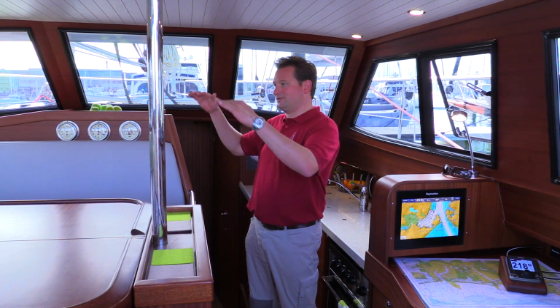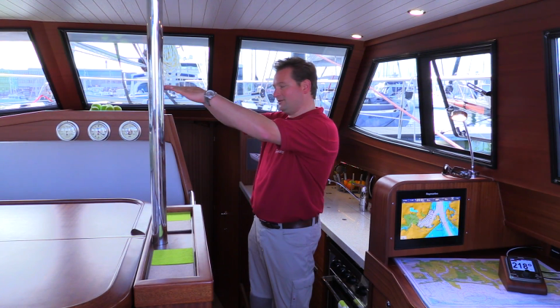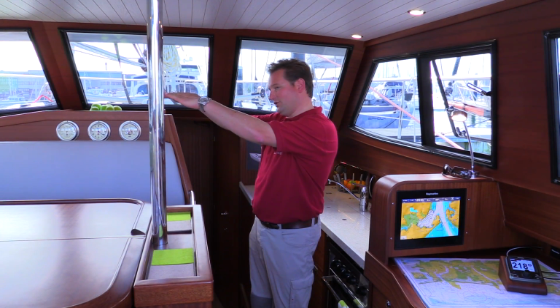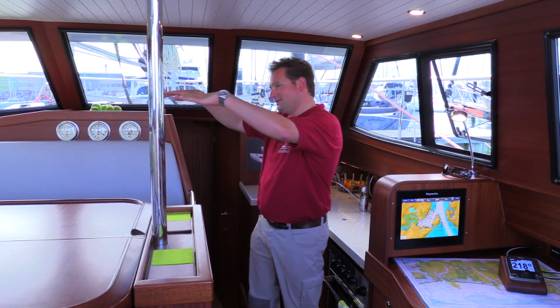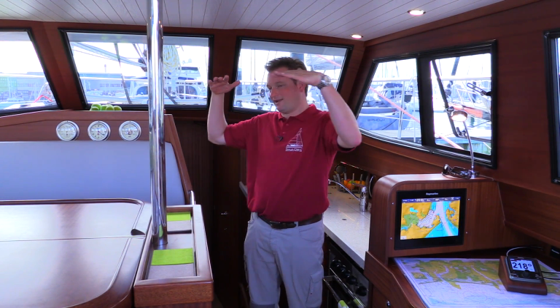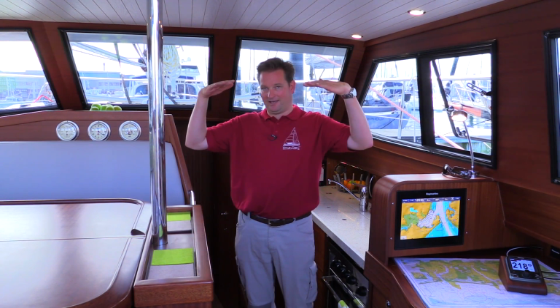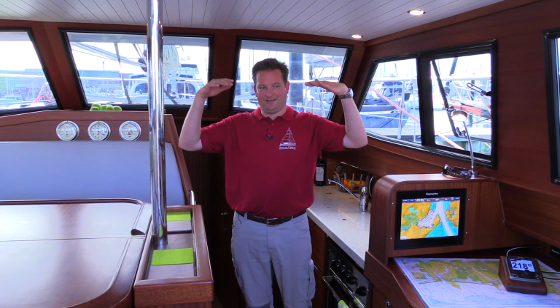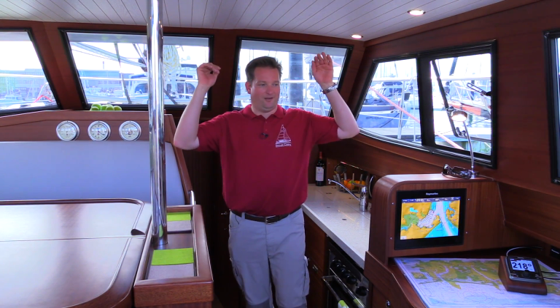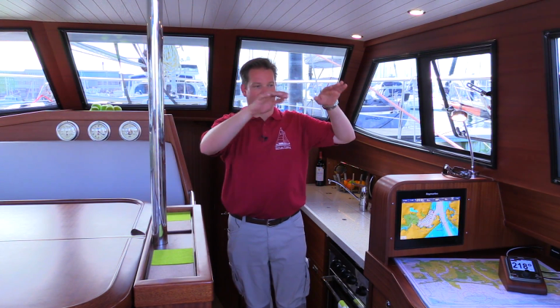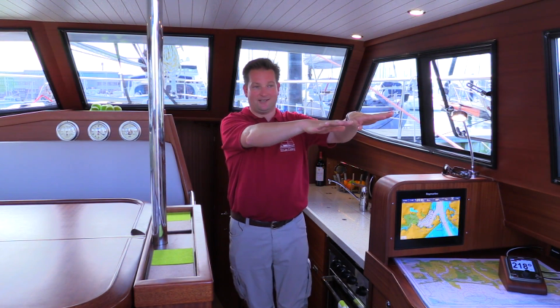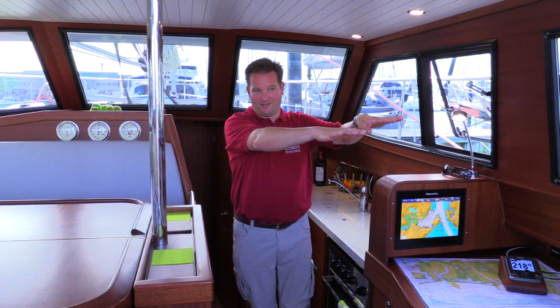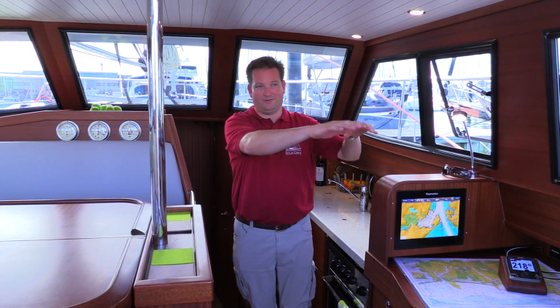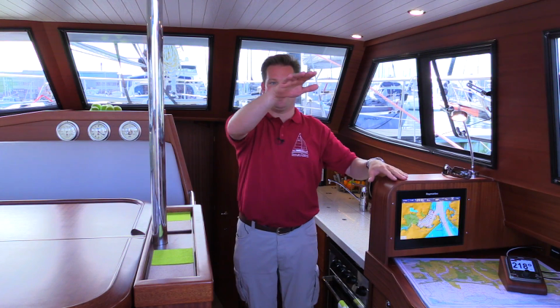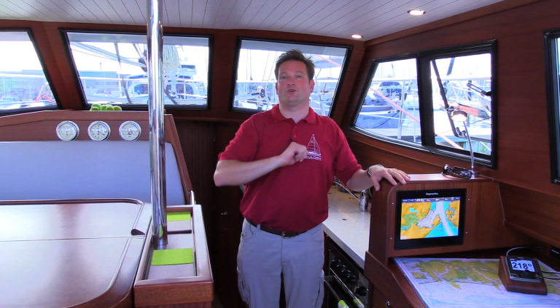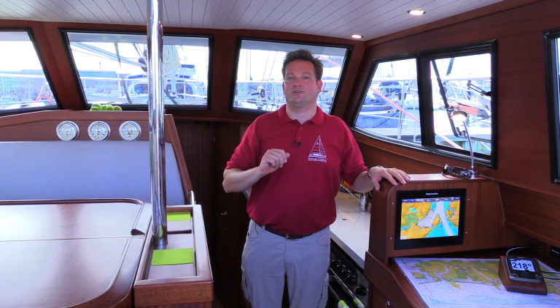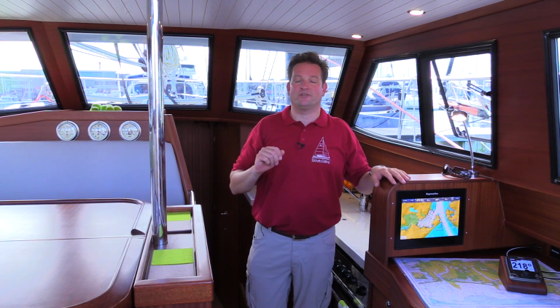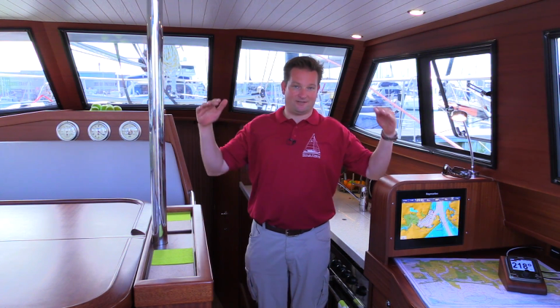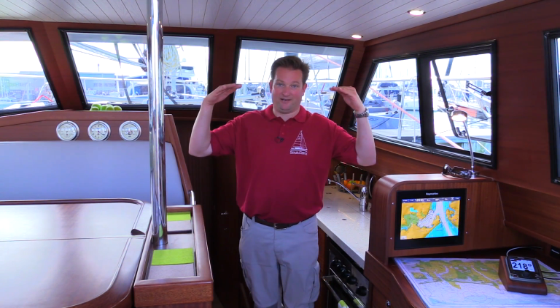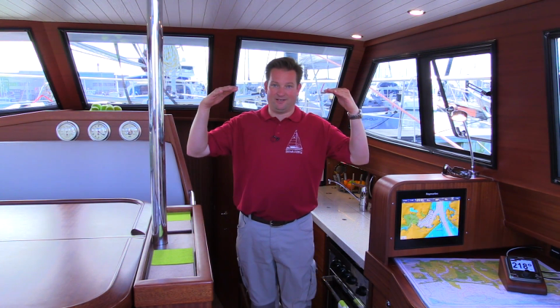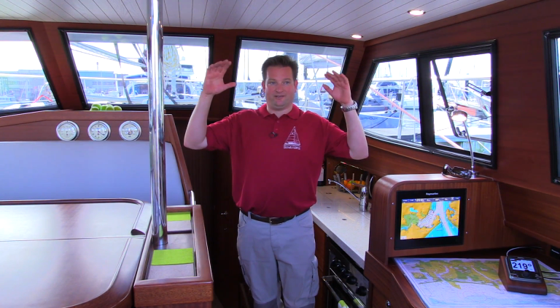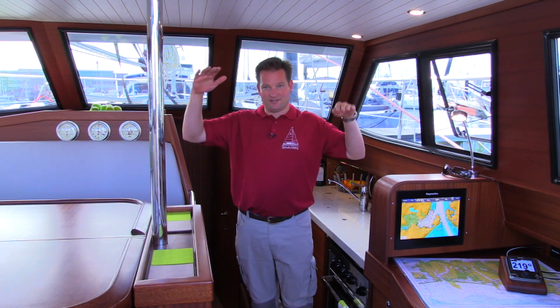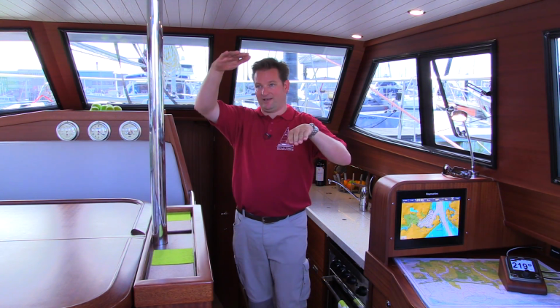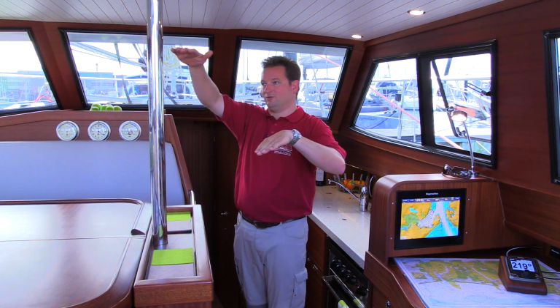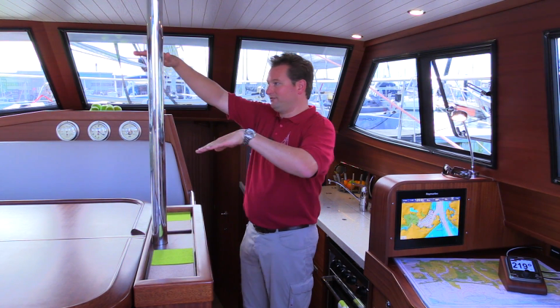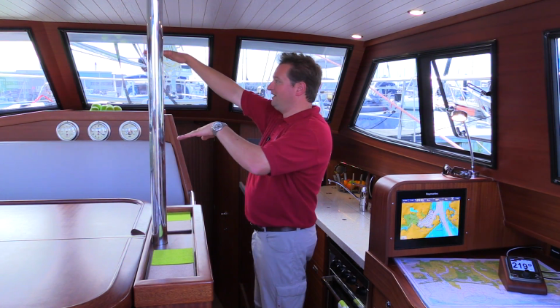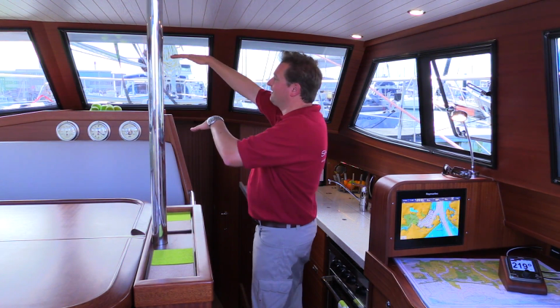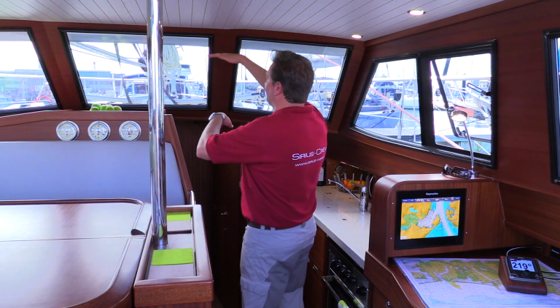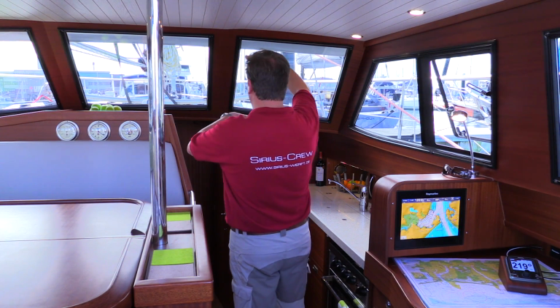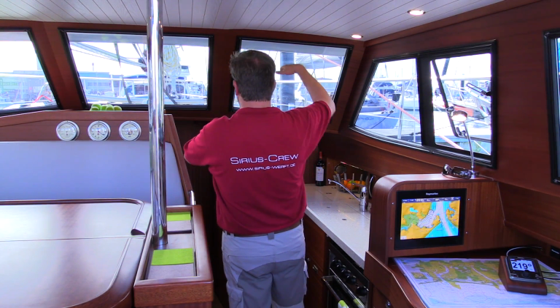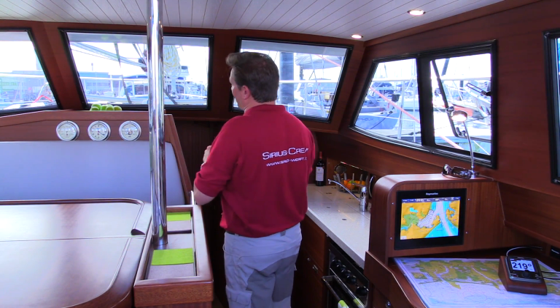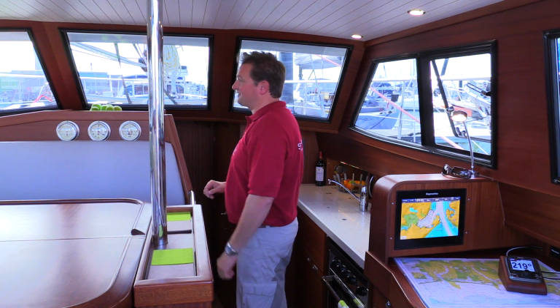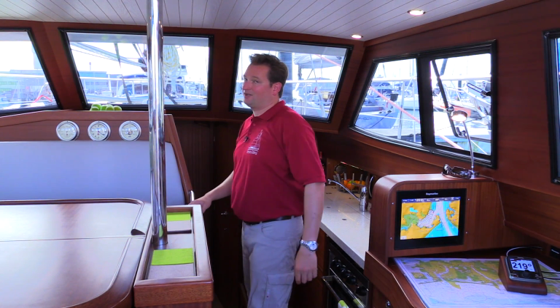The main thing to understand is: if you sit down in the saloon, stand up in the galley, sit at the interior helm, or sit up in the cockpit, you are always on the same eye level. Around this eye level we have designed the big windows at 360 degrees.